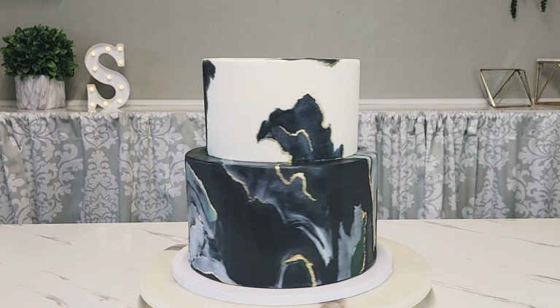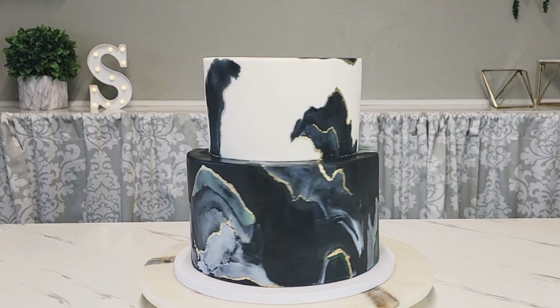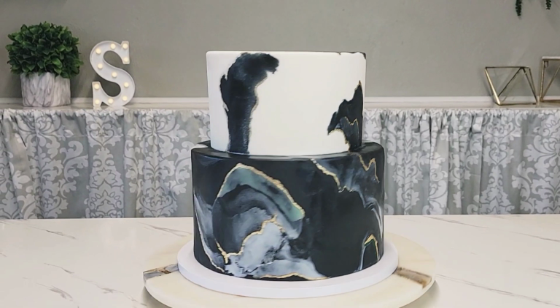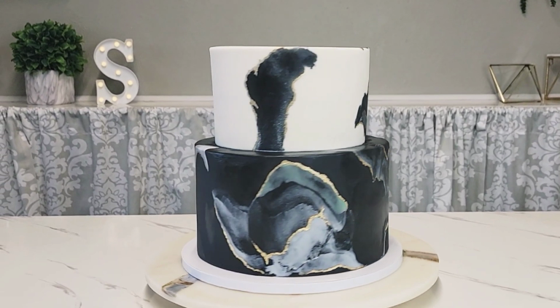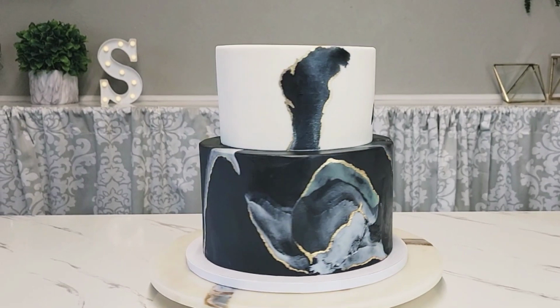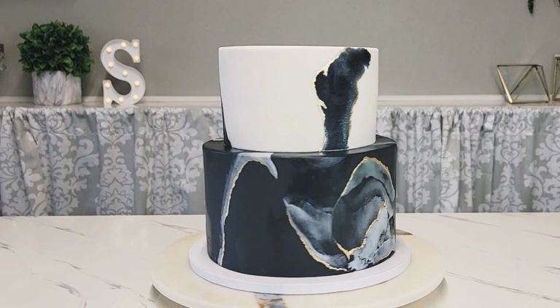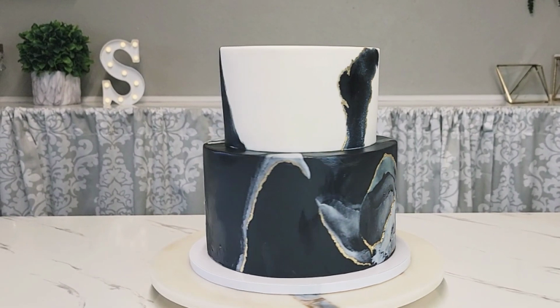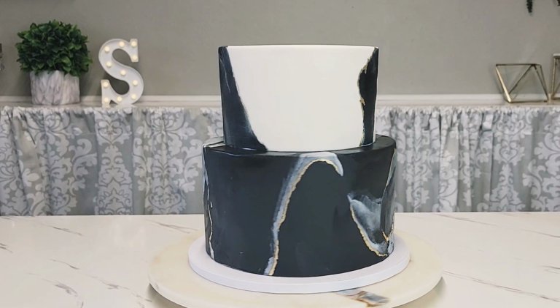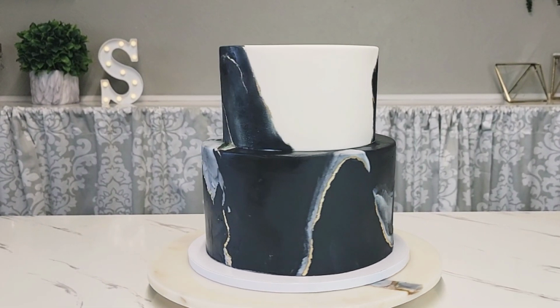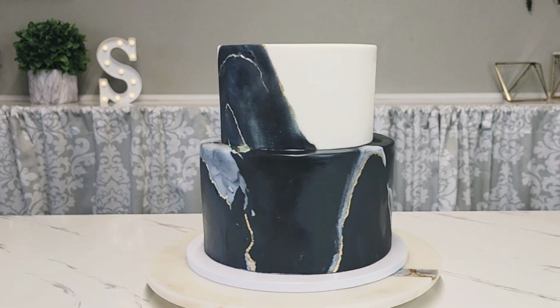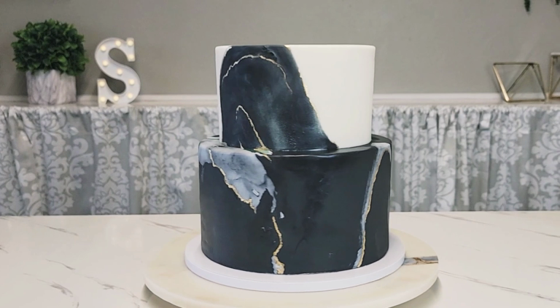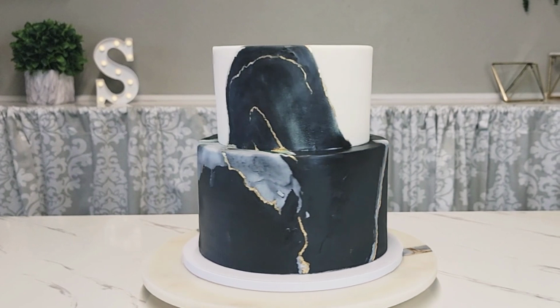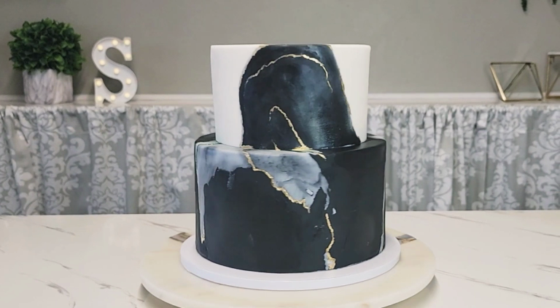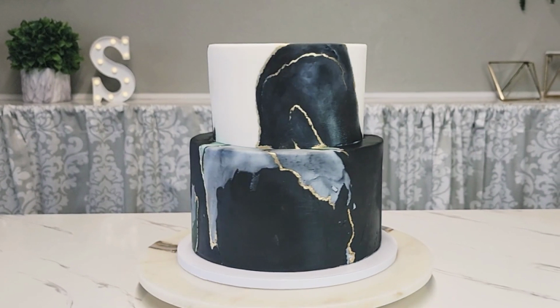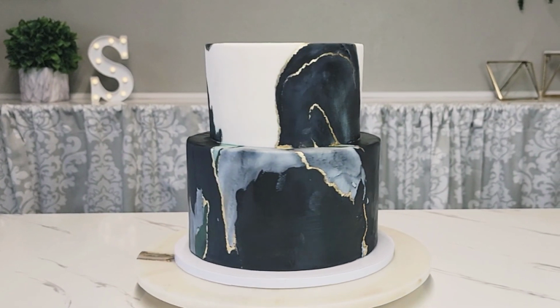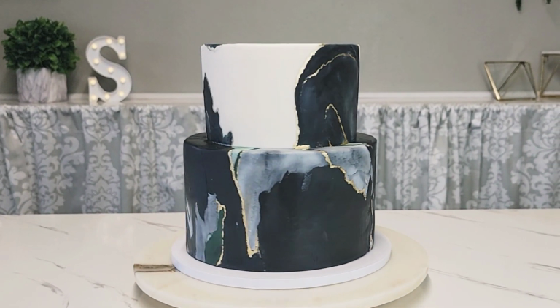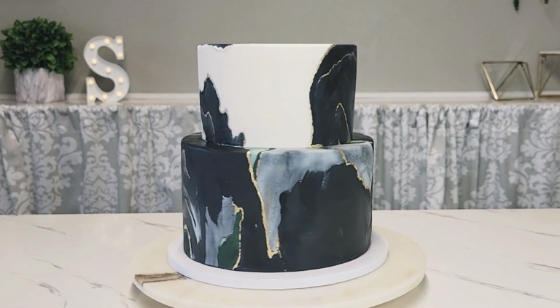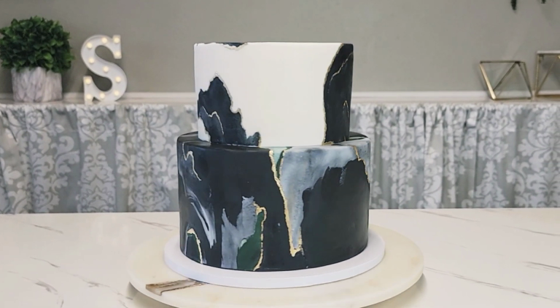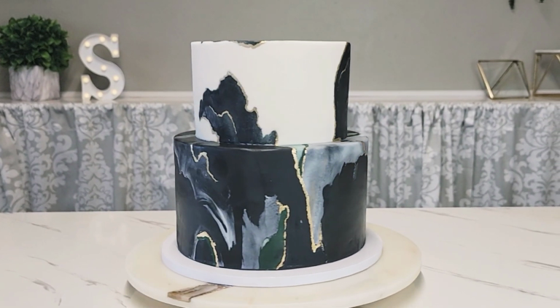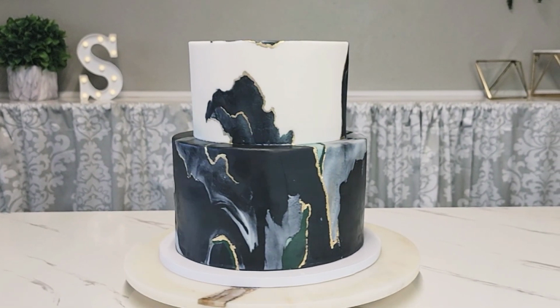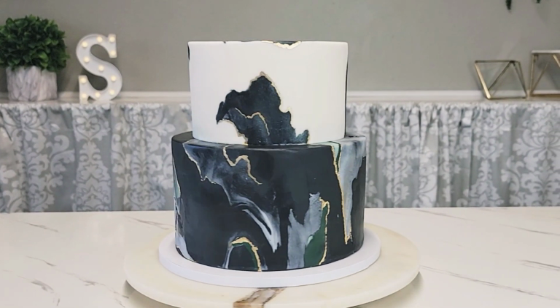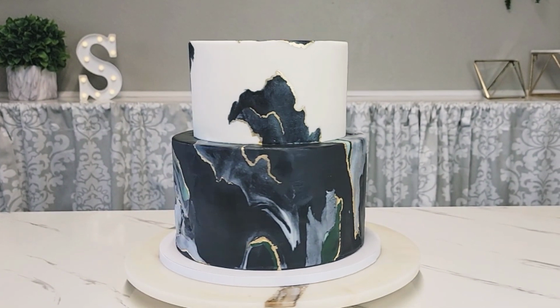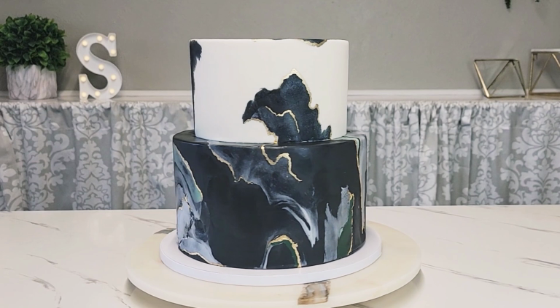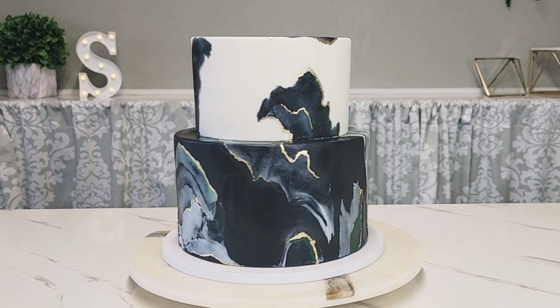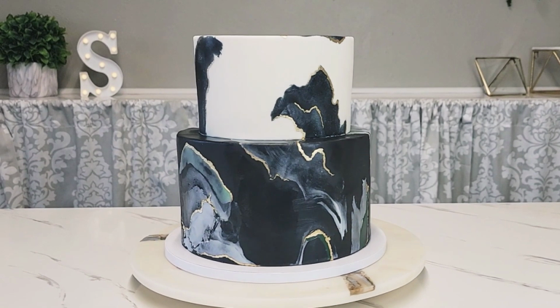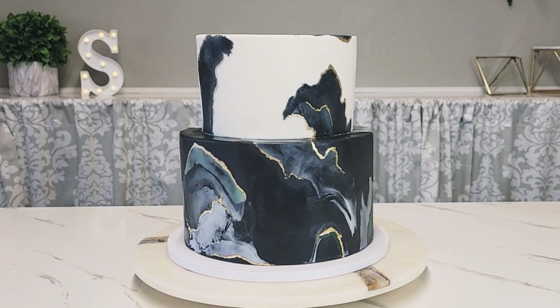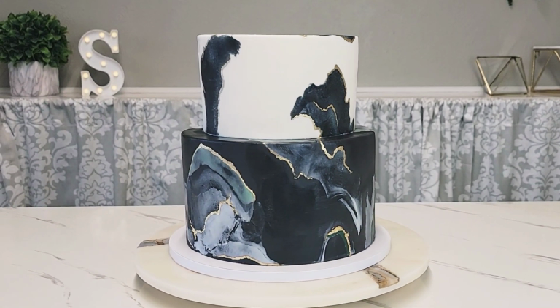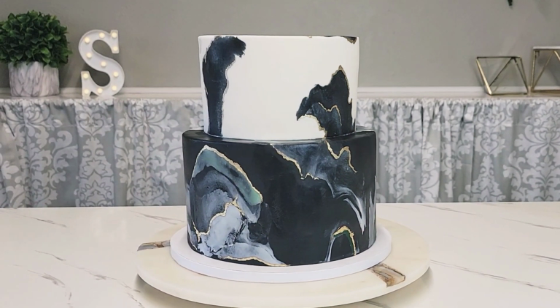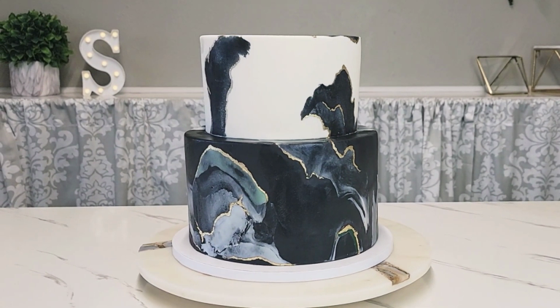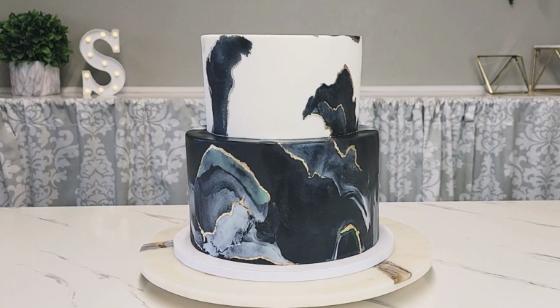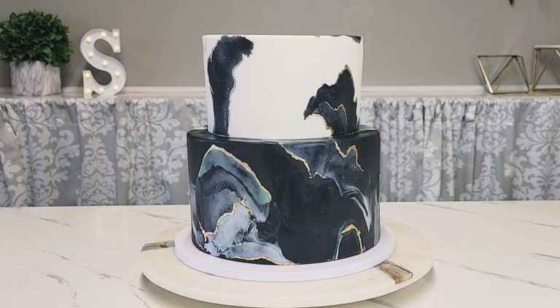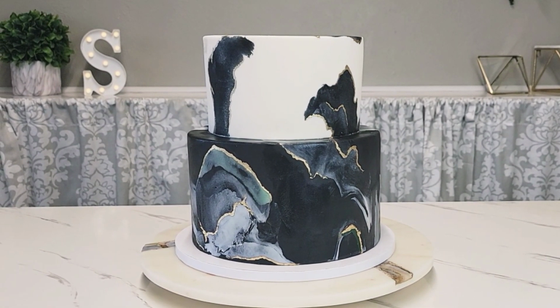Hello everybody, welcome back to Sophisticates by Mary. For this tutorial I'm going to show you how I made this wedding cake for a friend of mine. I love how the white and the black contrast against each other with little hints of a deep green and a gold. Now let's get right to it.